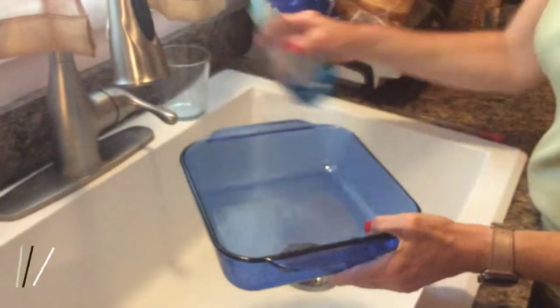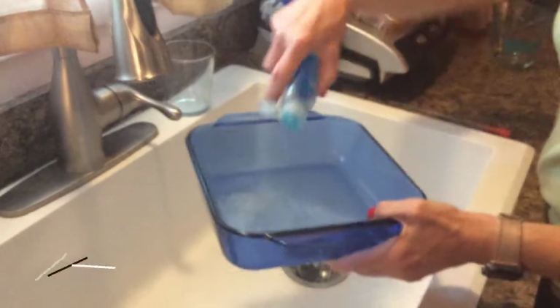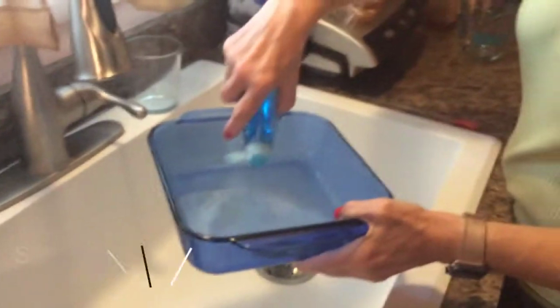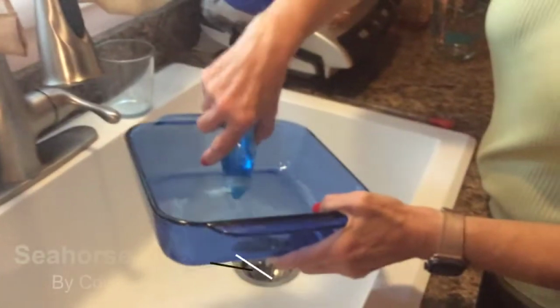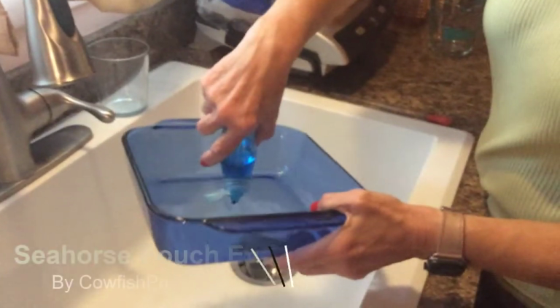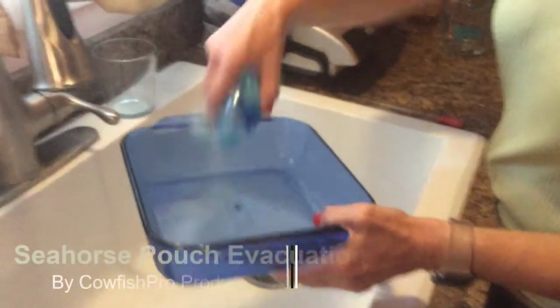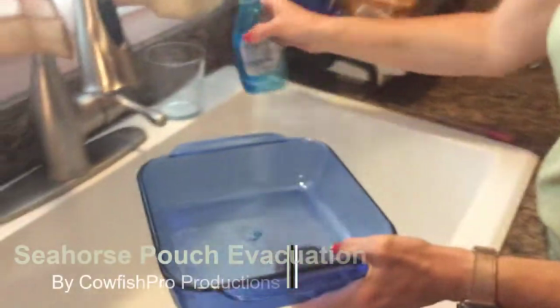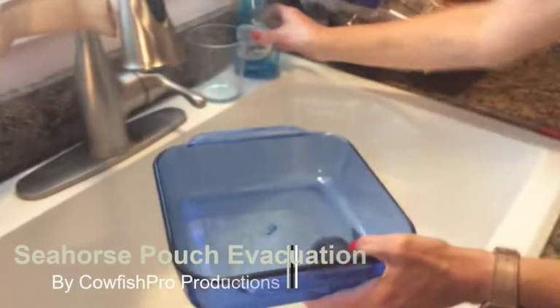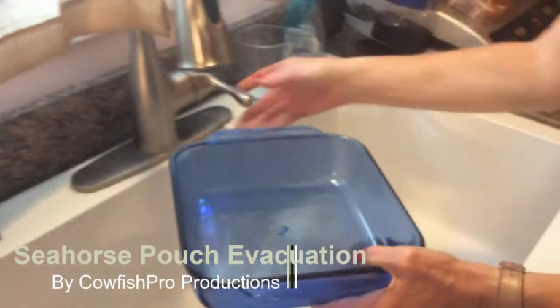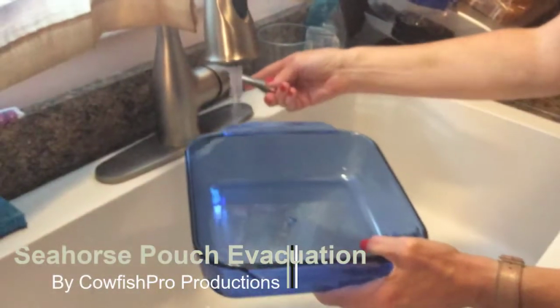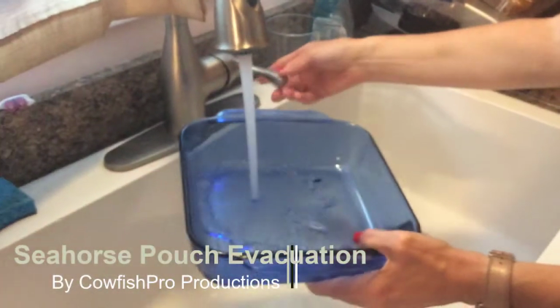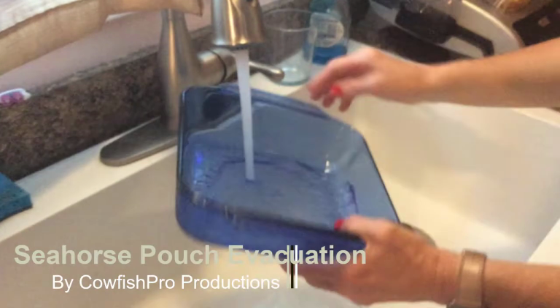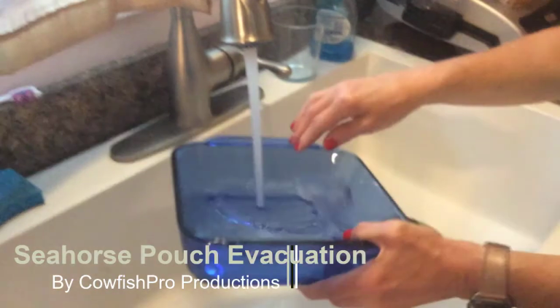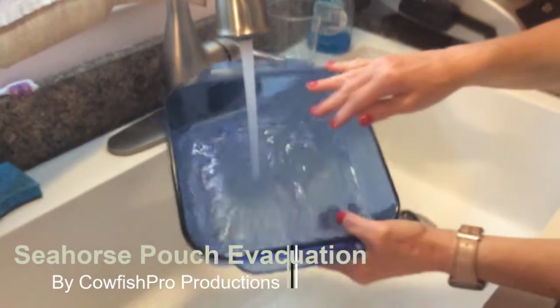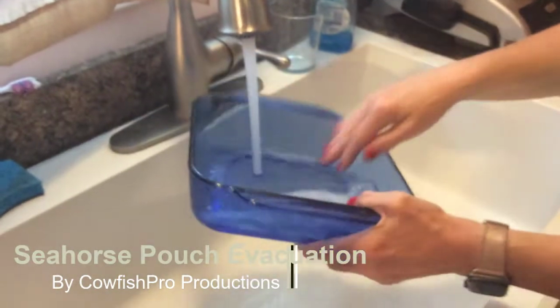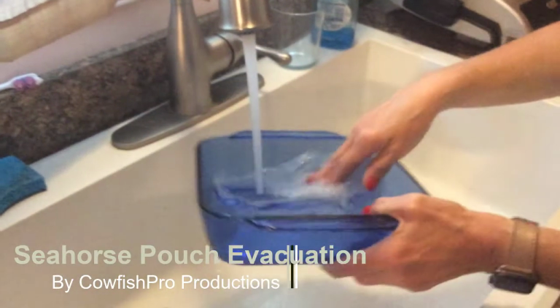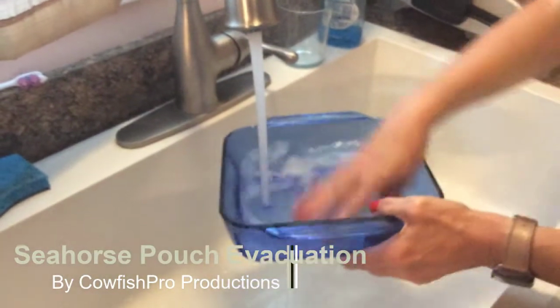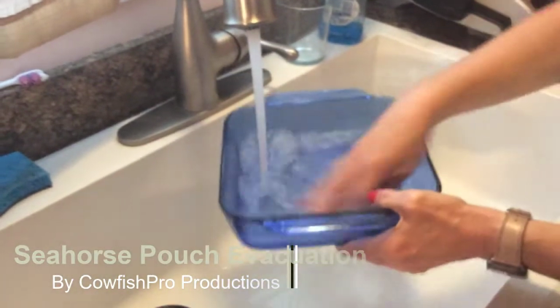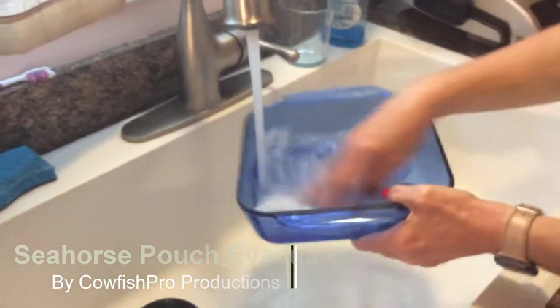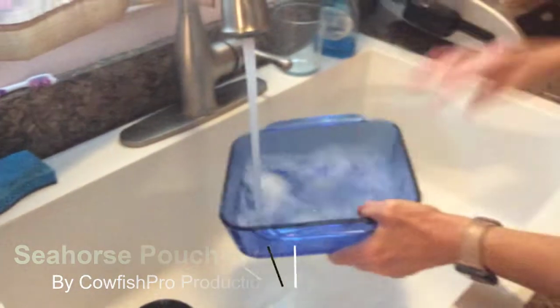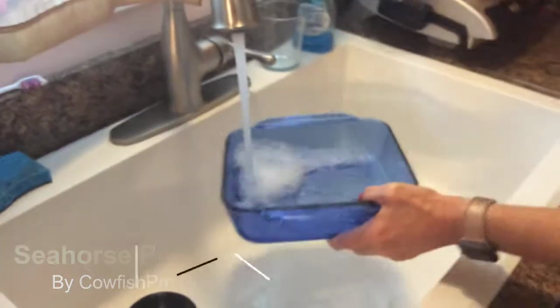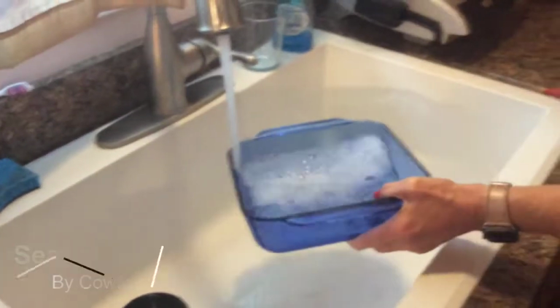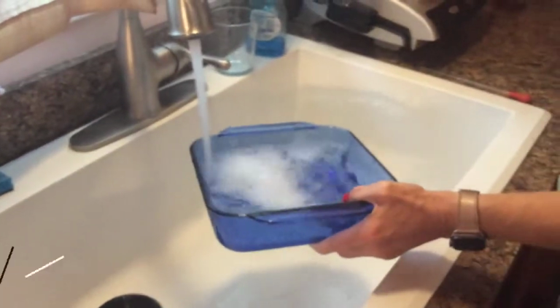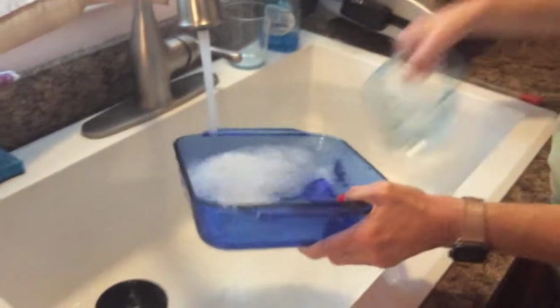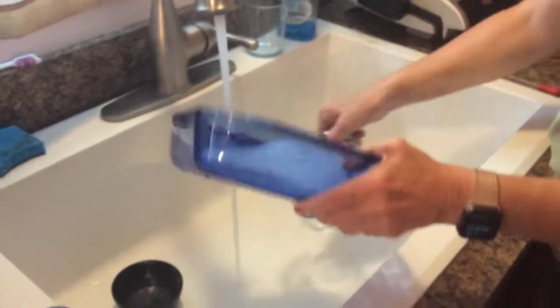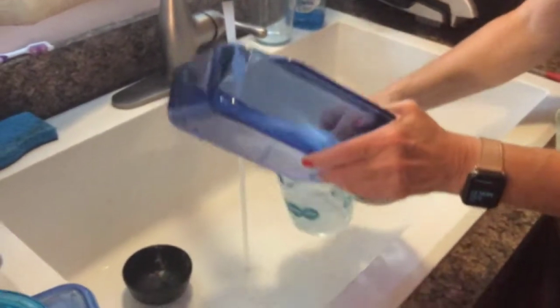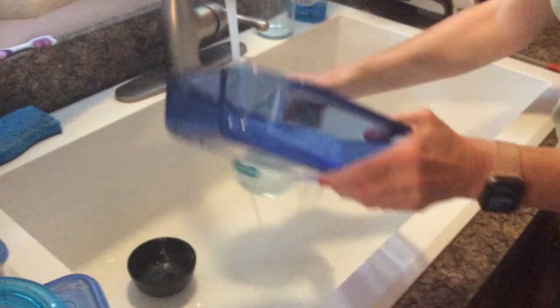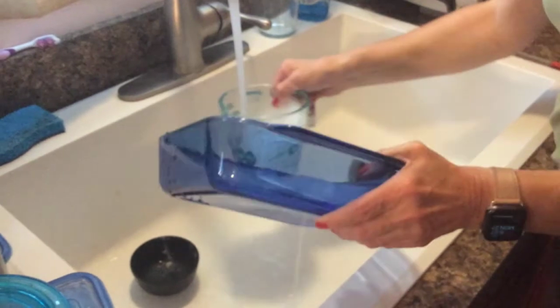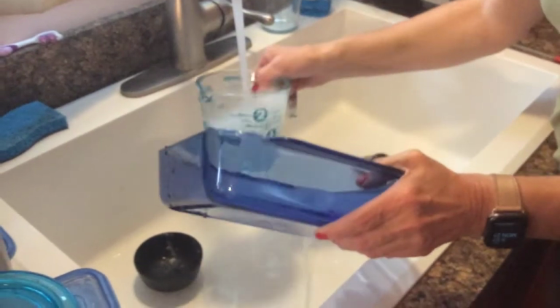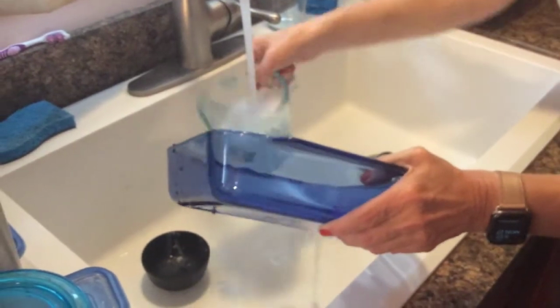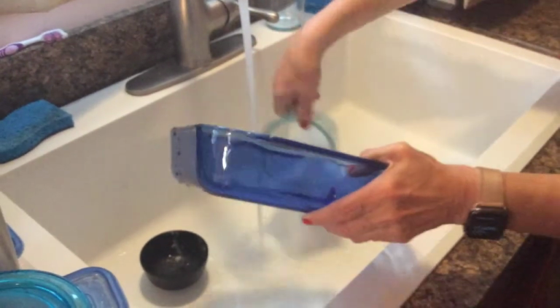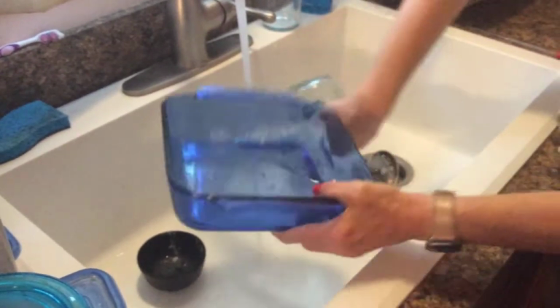Hello YouTube friends, Dr. Theresa Ullrich here with you again. Today I'm demonstrating a video where I am going to be doing a pouch evacuation.